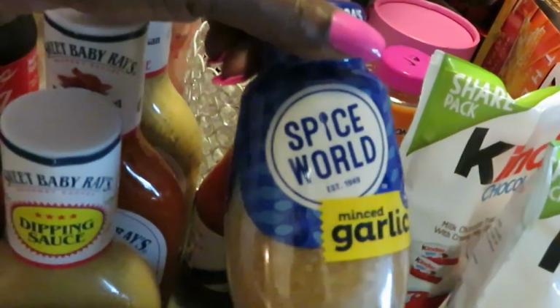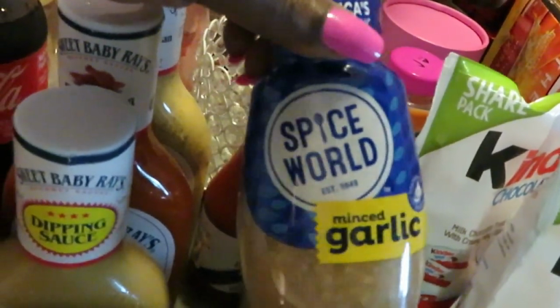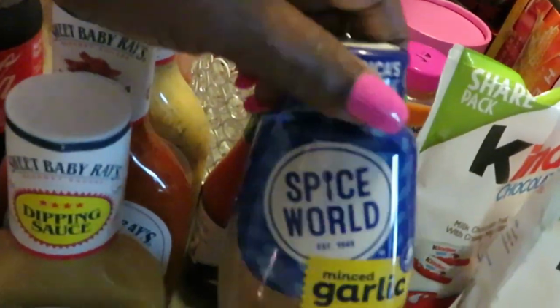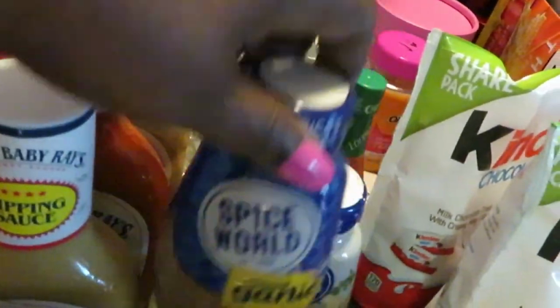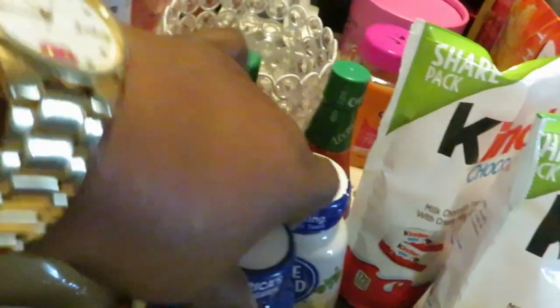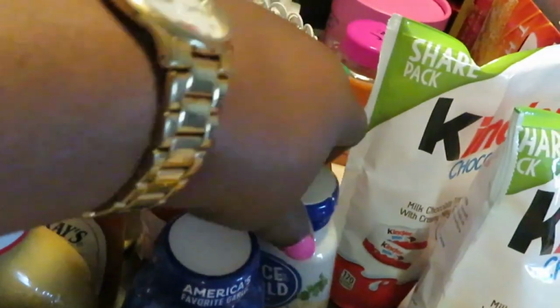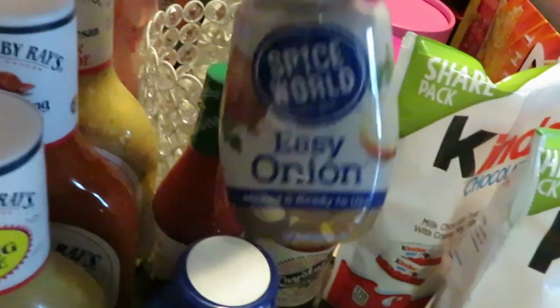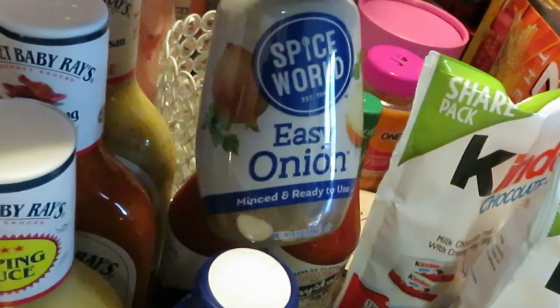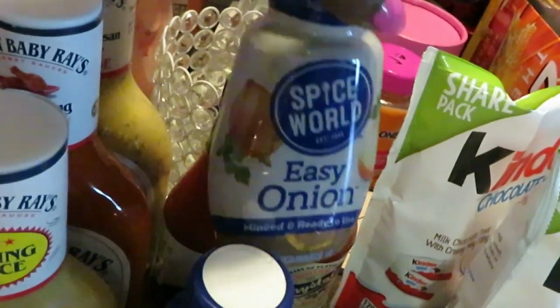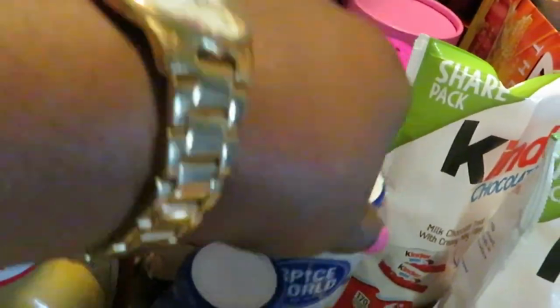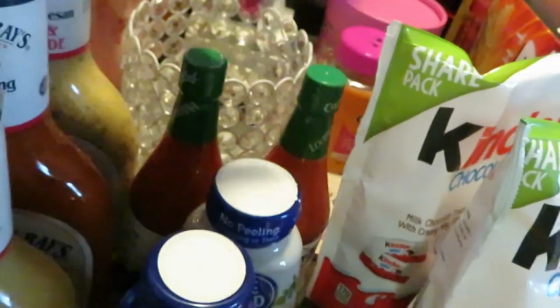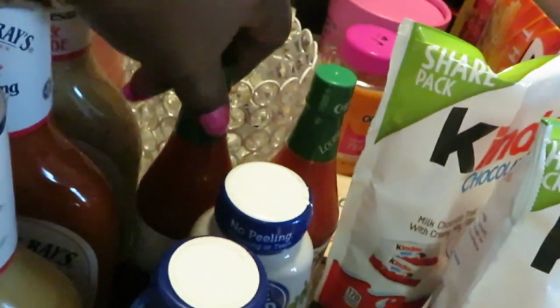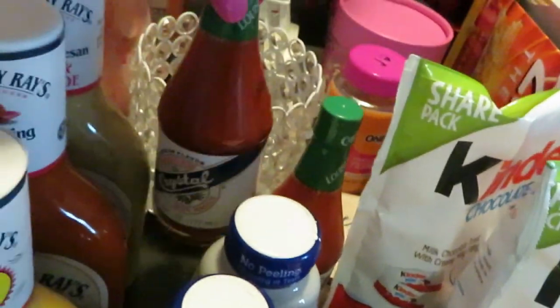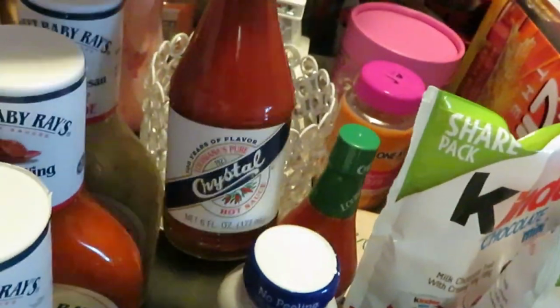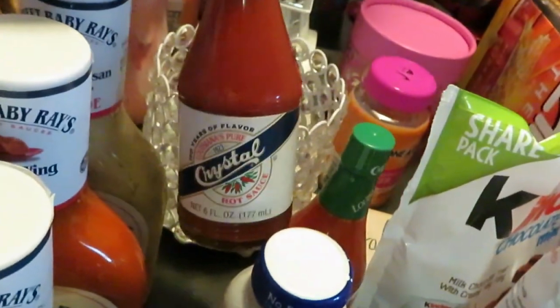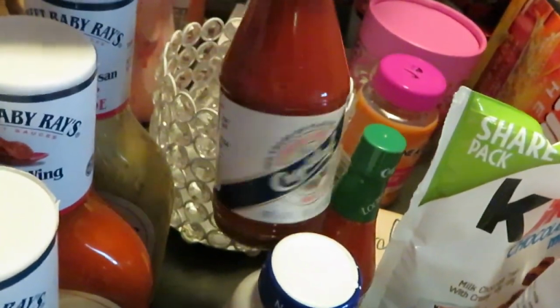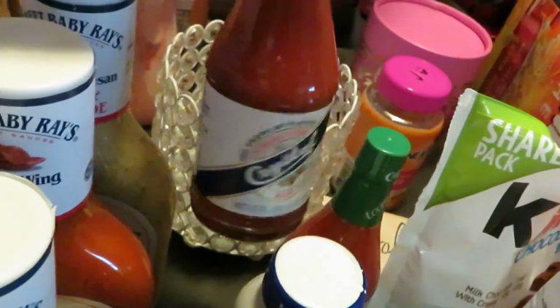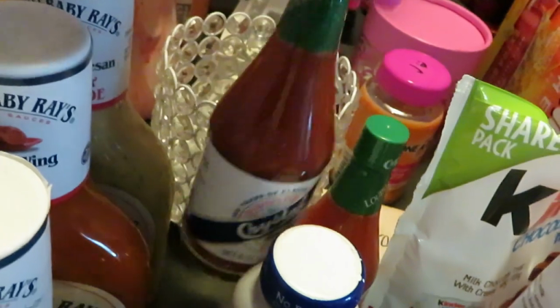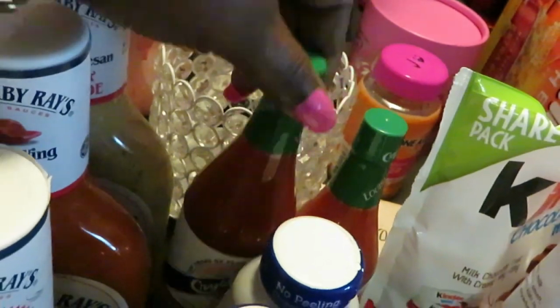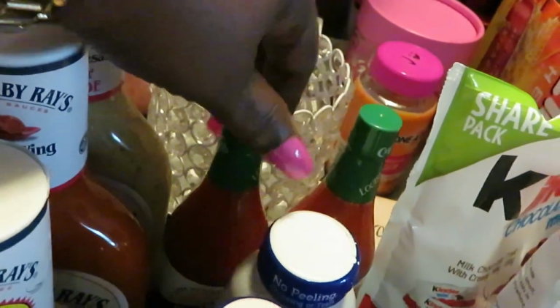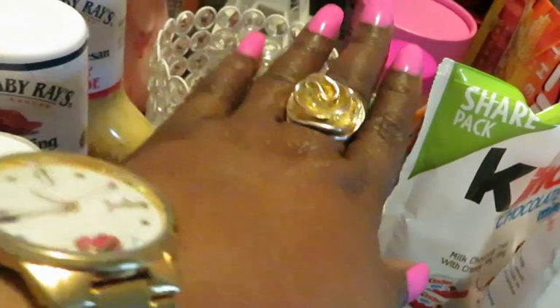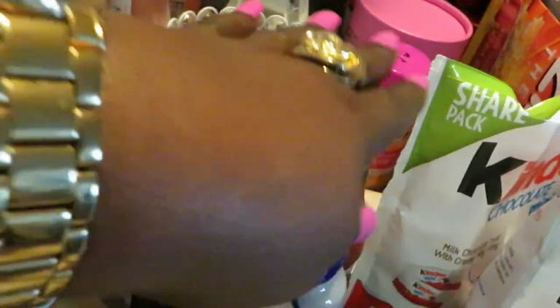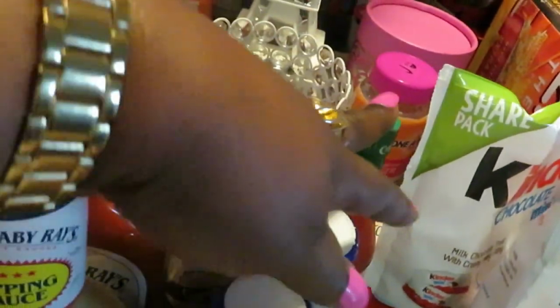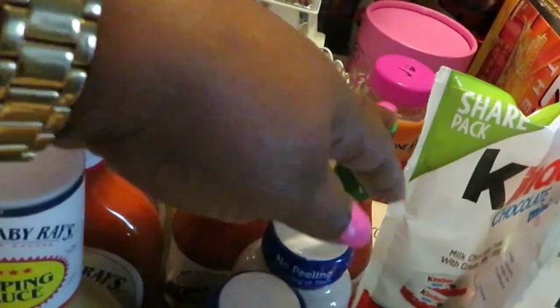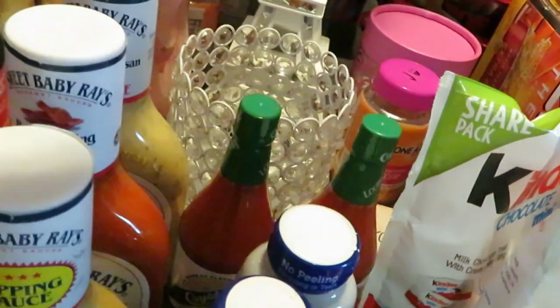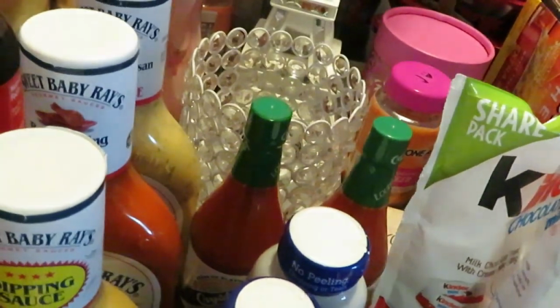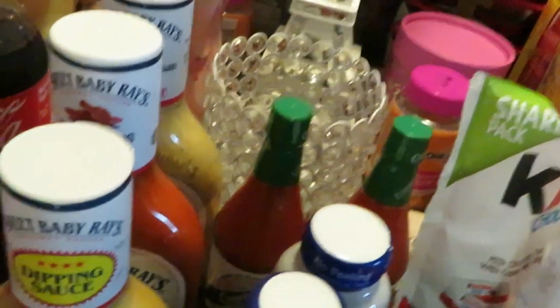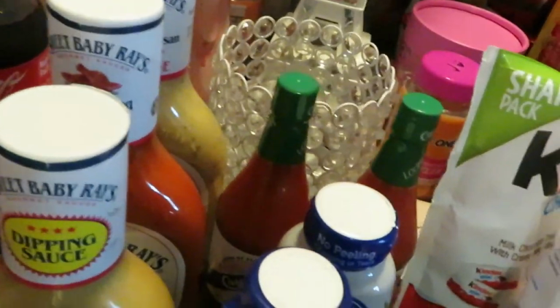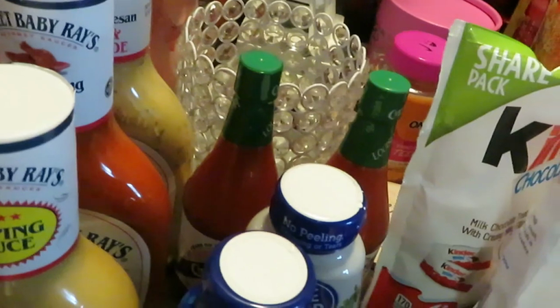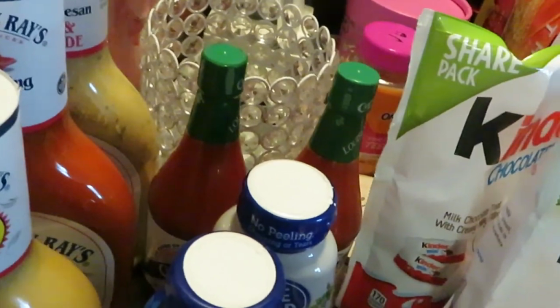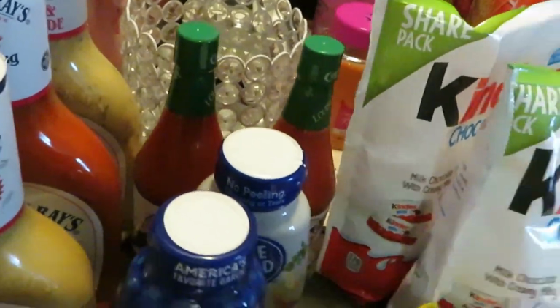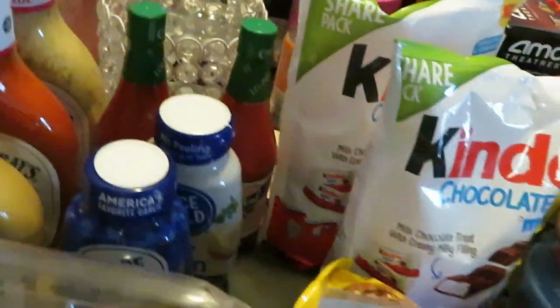I got the Spice World minced garlic and also the easy onion. Two Crystal hot sauces — got to have the Crystal hot sauce. They didn't have the large one I usually get, so I had to settle for two small ones, which is fine.